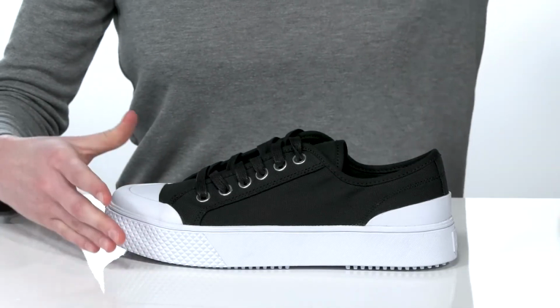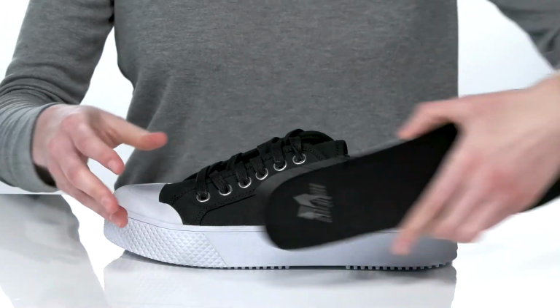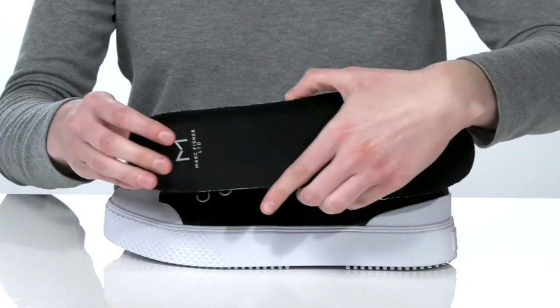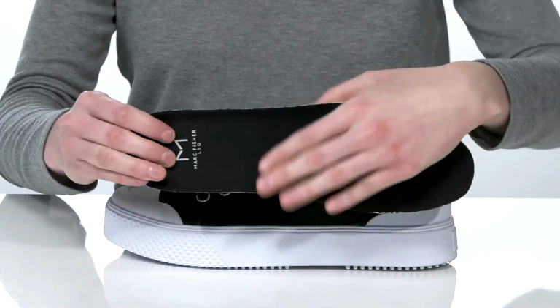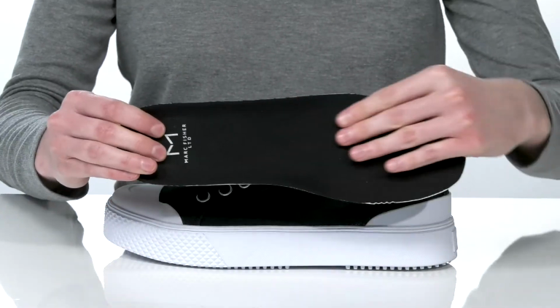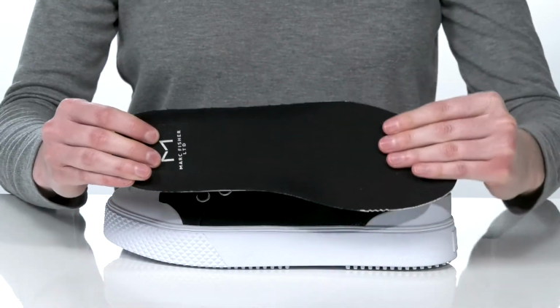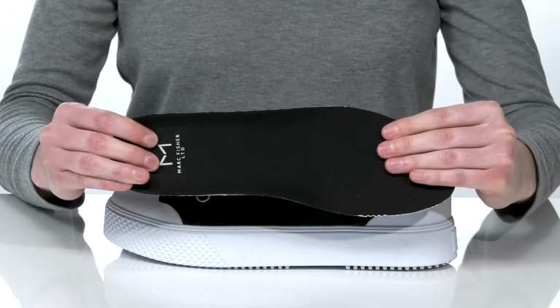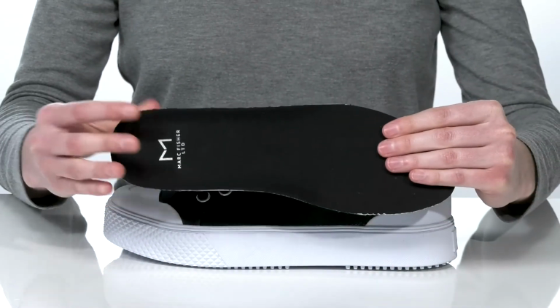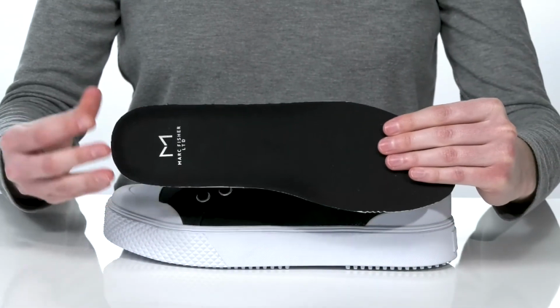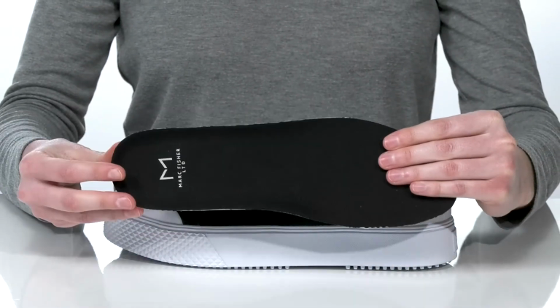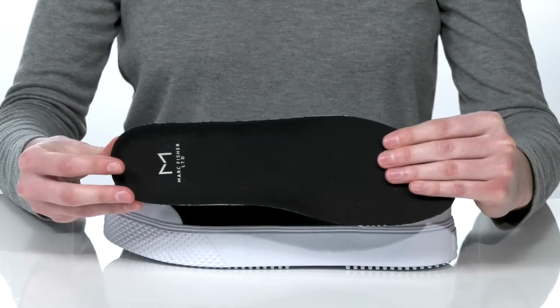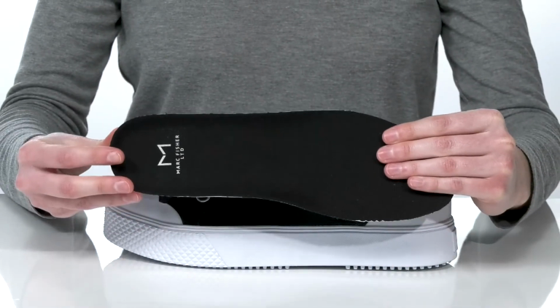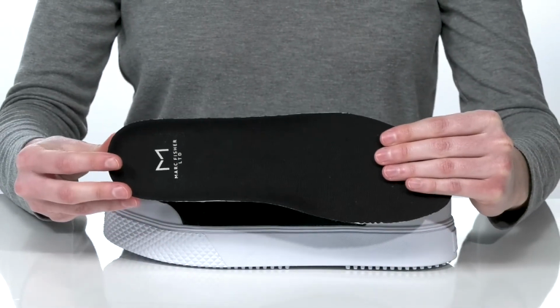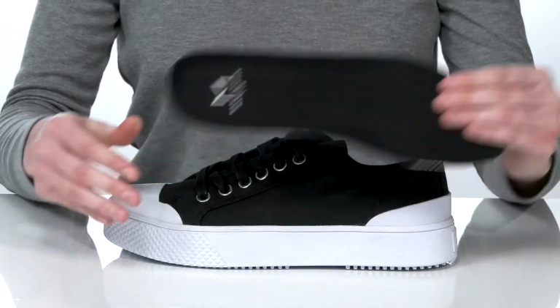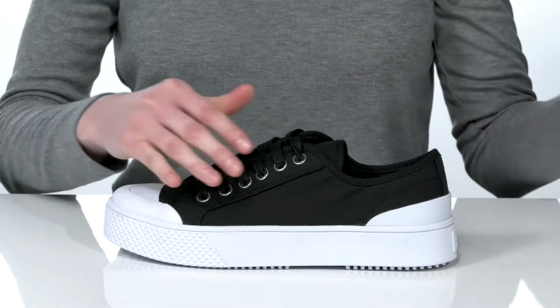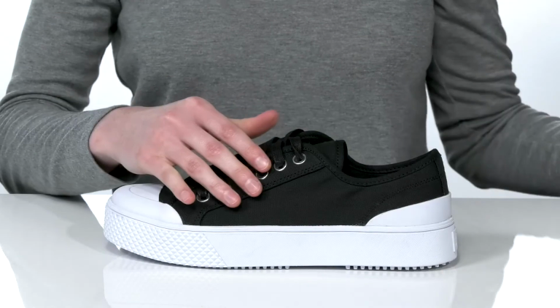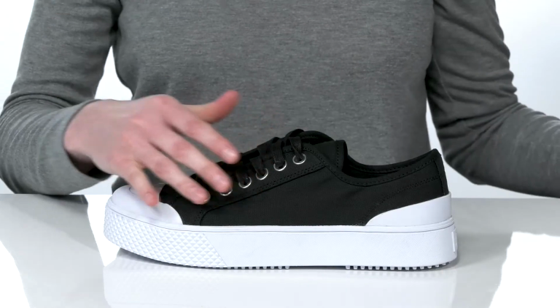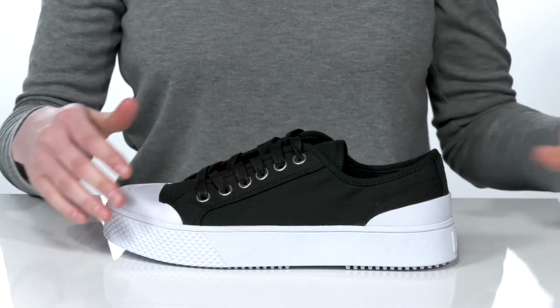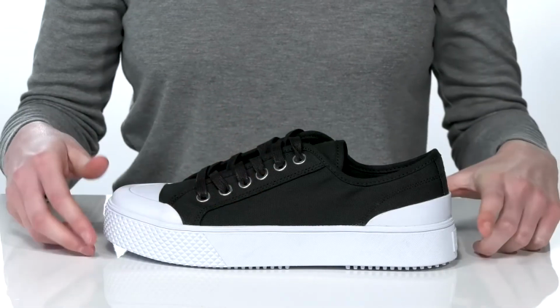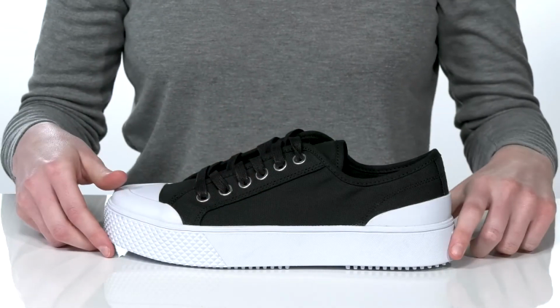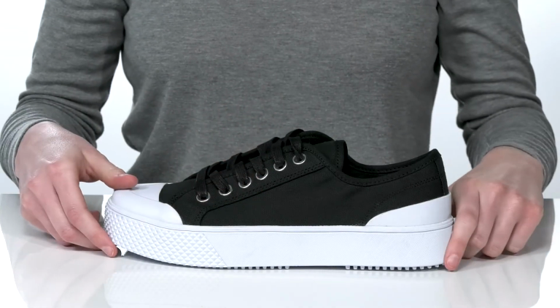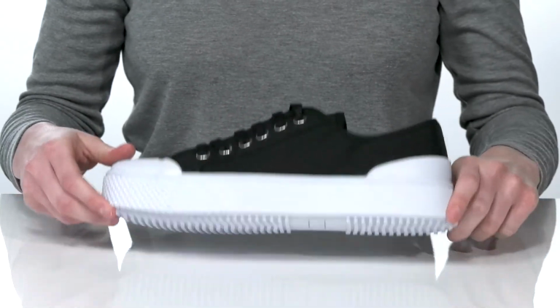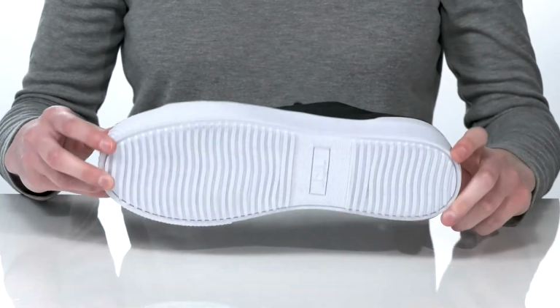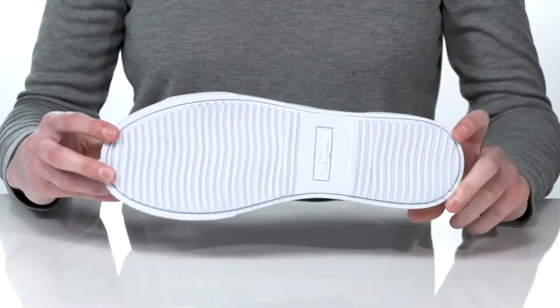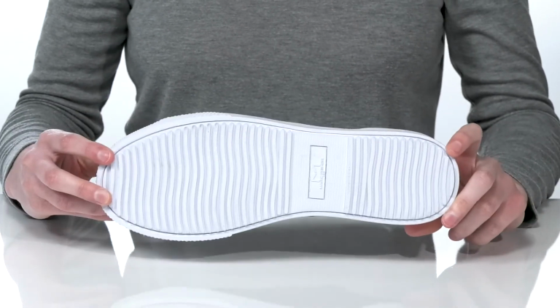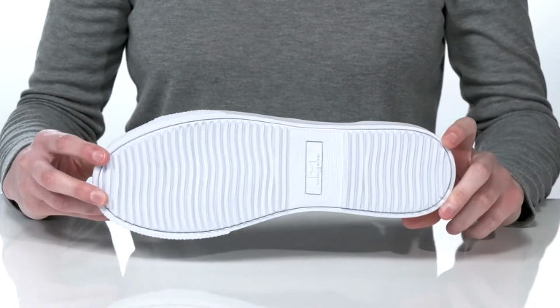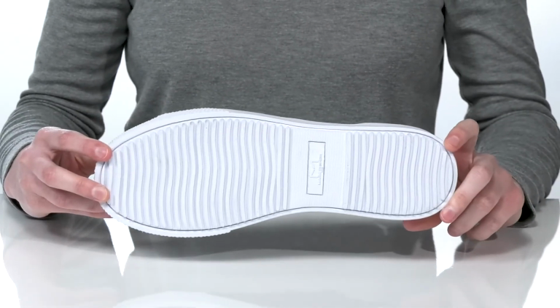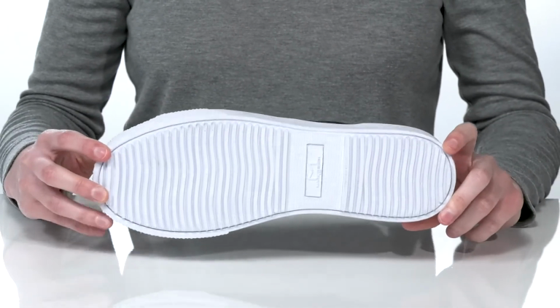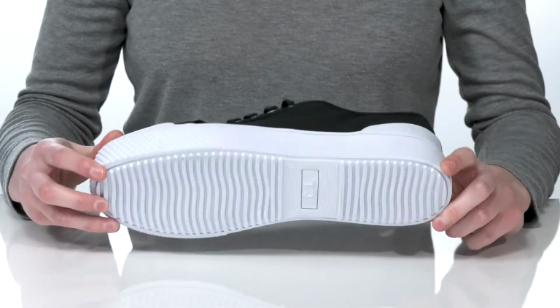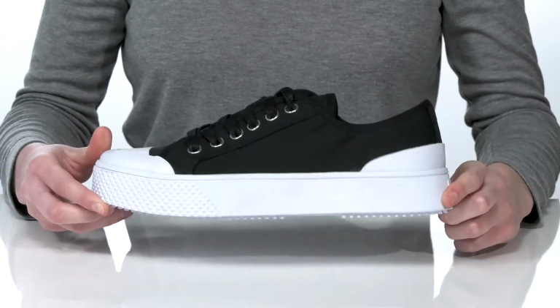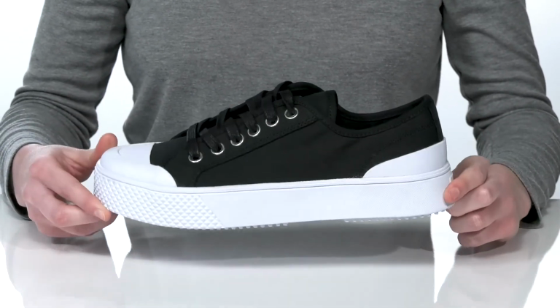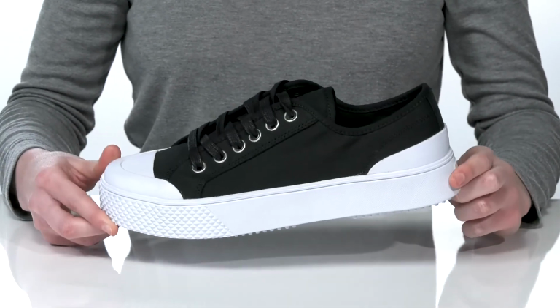footbed, it's nicely cushioned and you can always swap in your own orthotics as needed. This is all on top of a textured outsole.